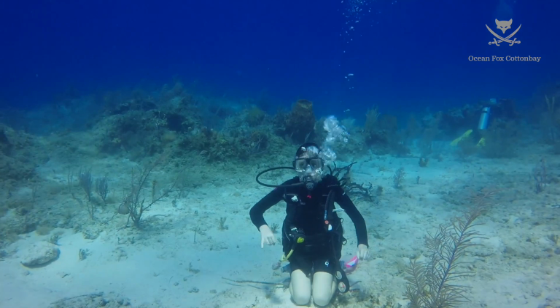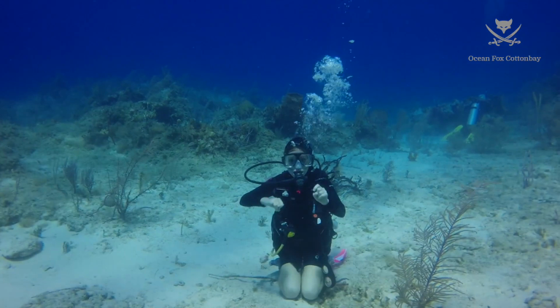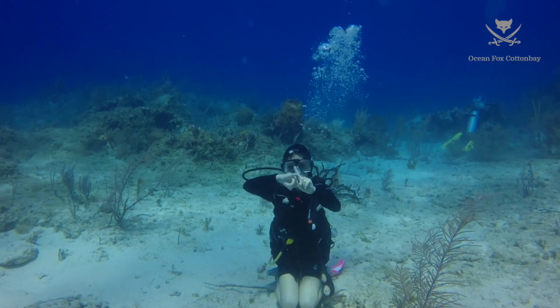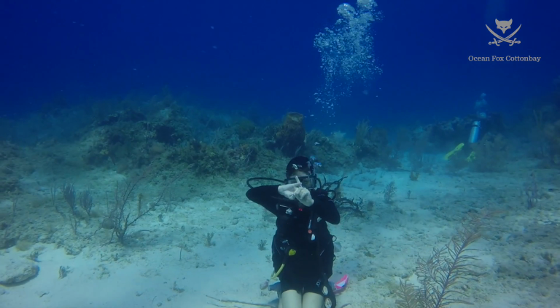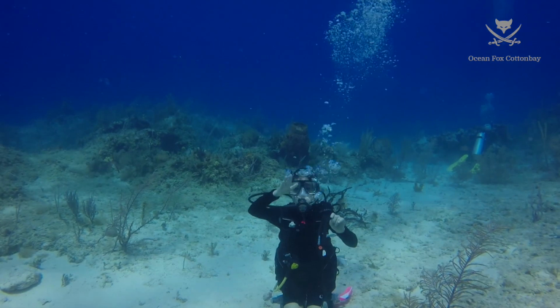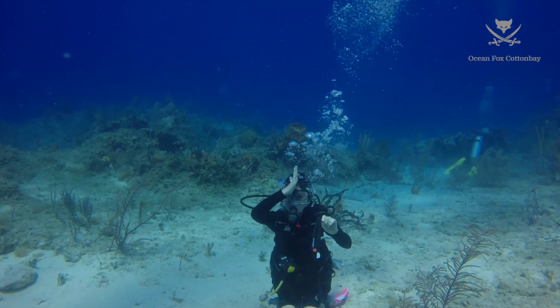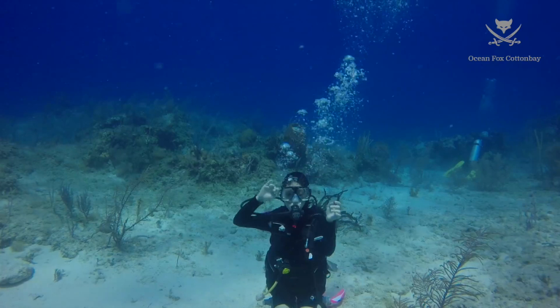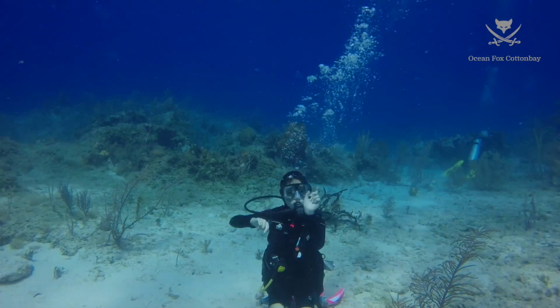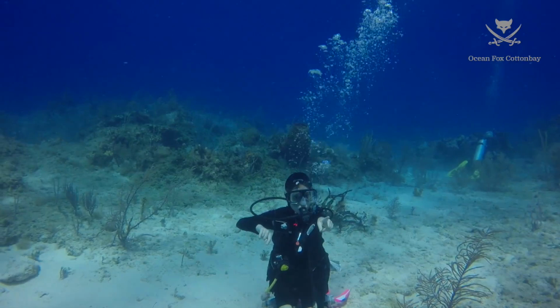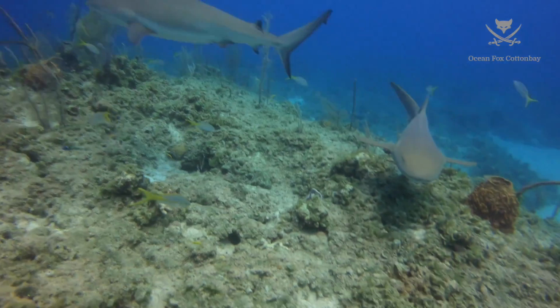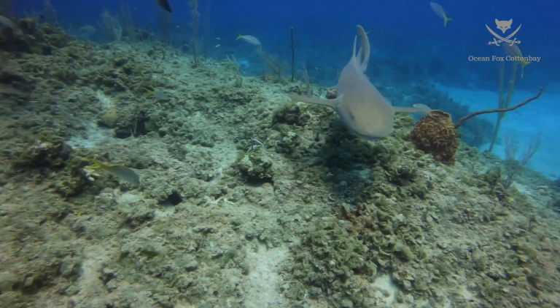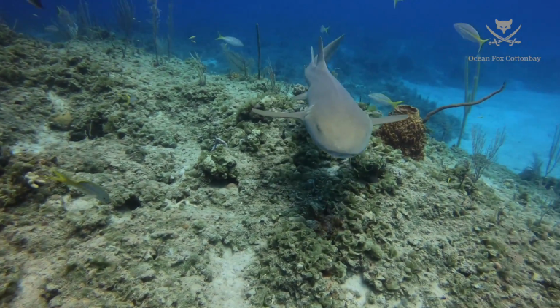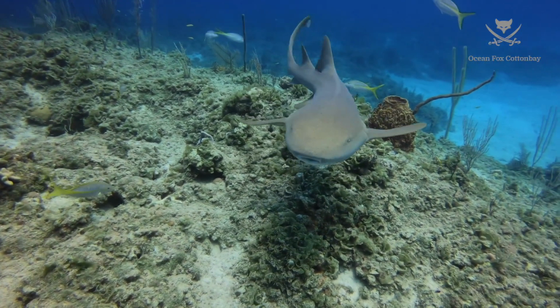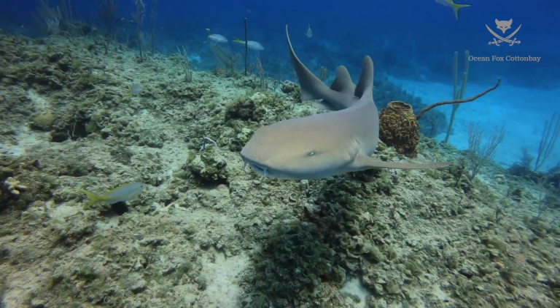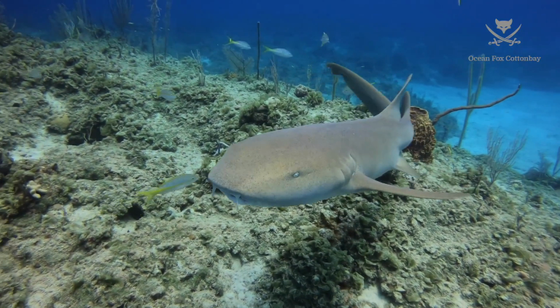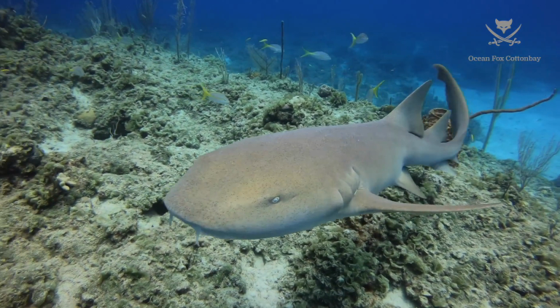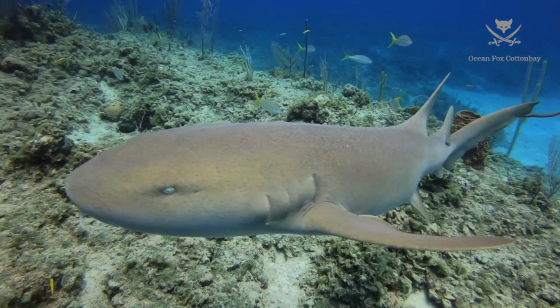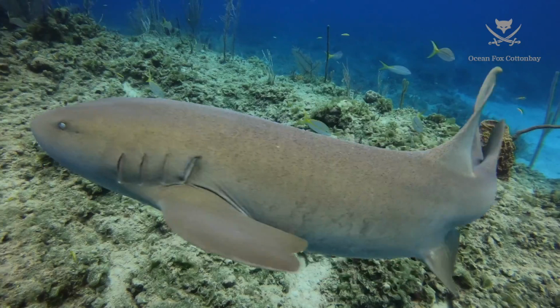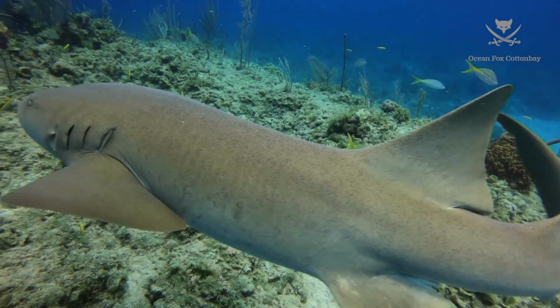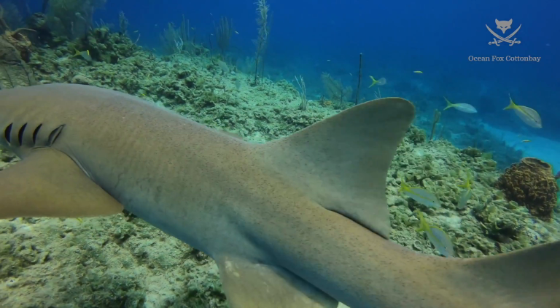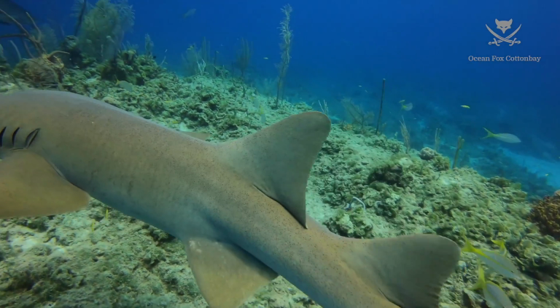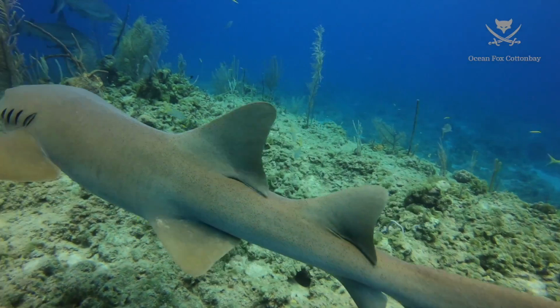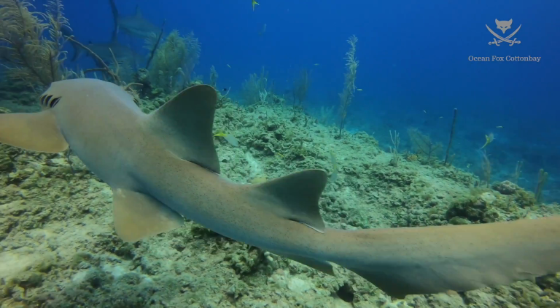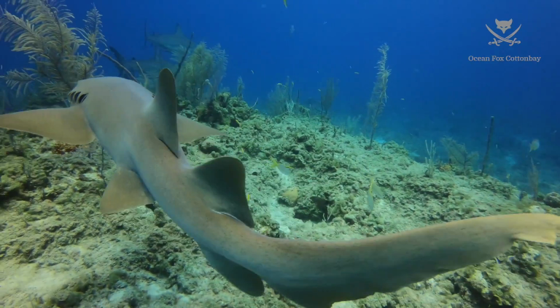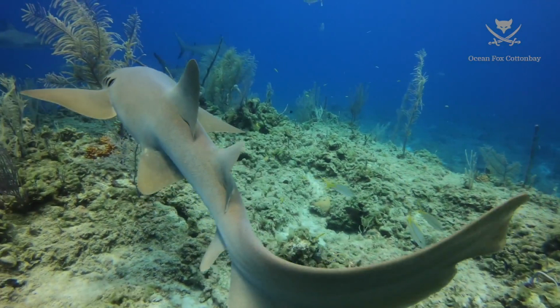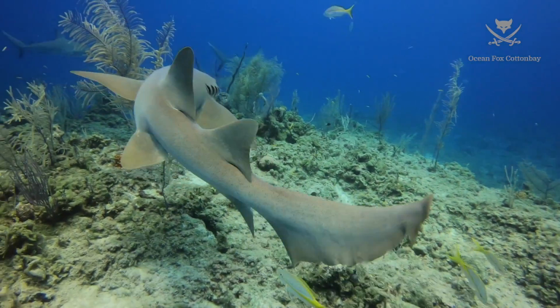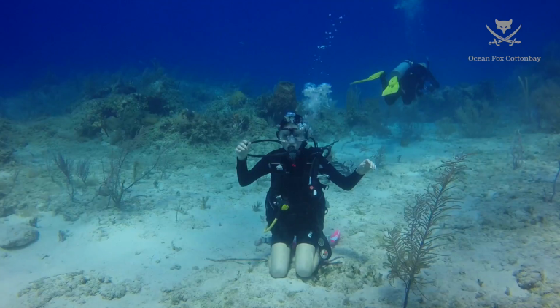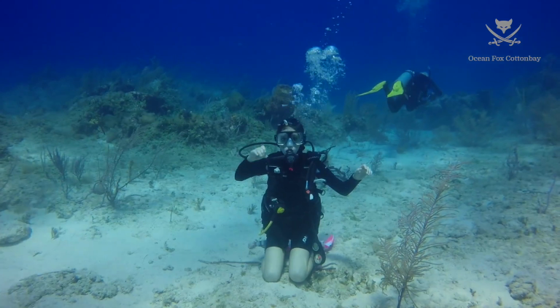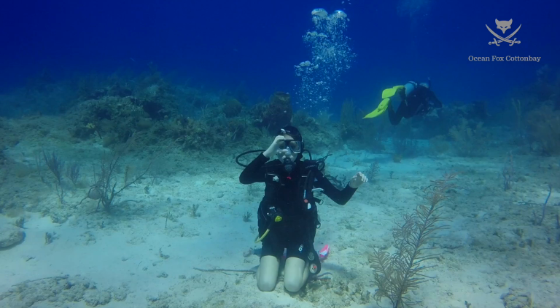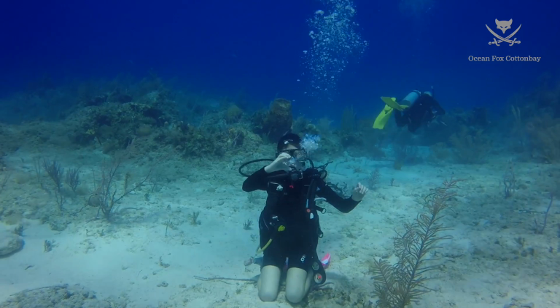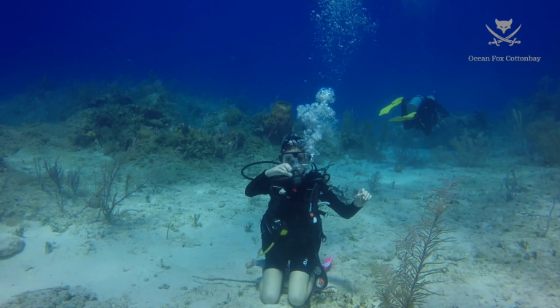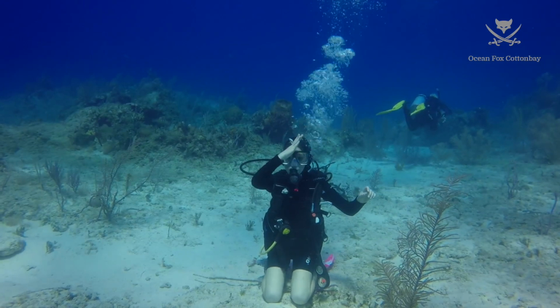This is the signal for a nurse shark. This is the signal for a Caribbean reef shark.